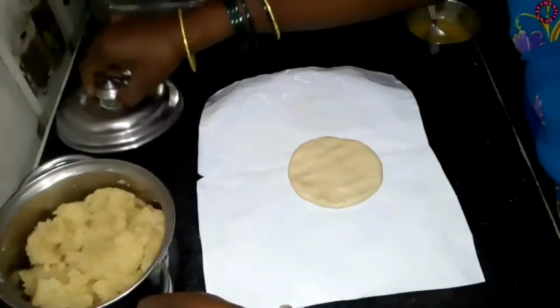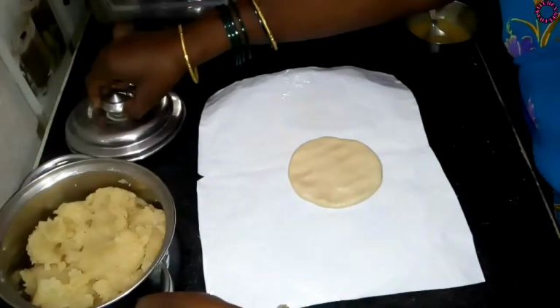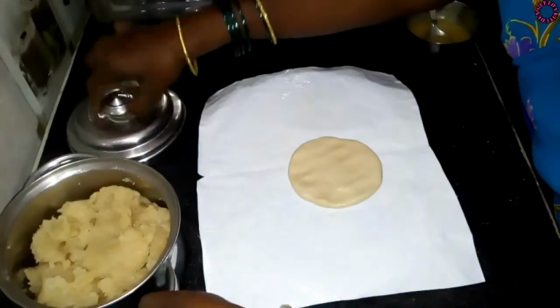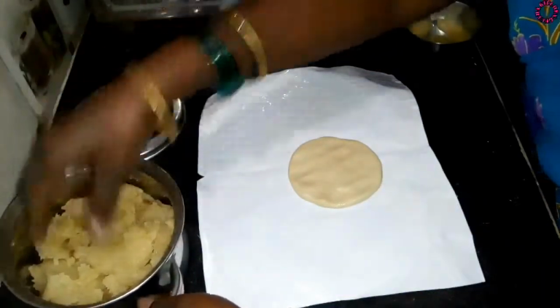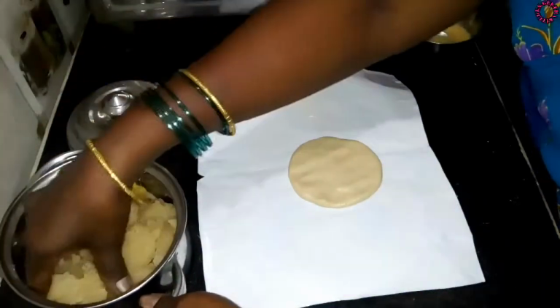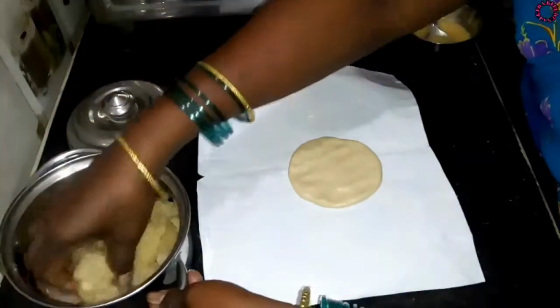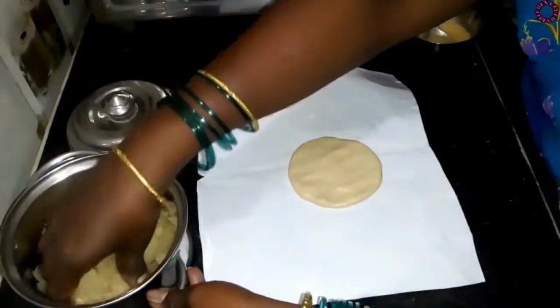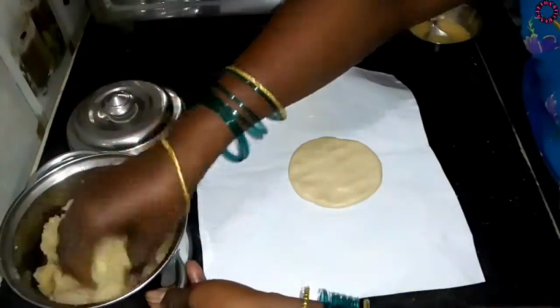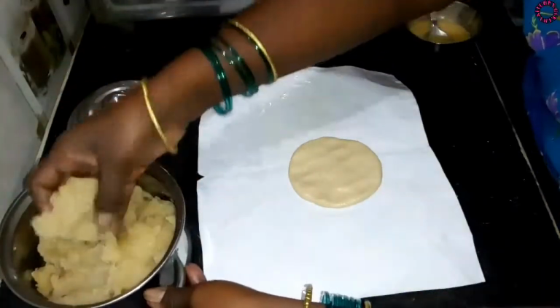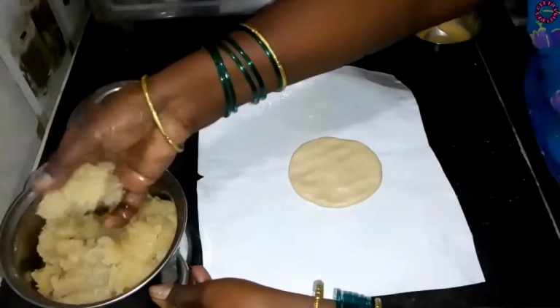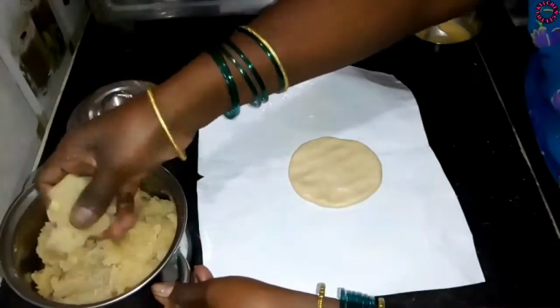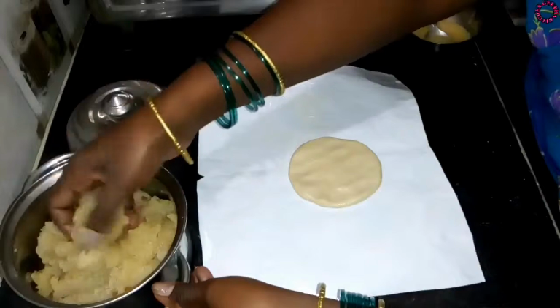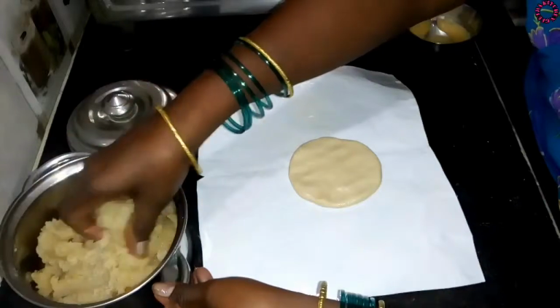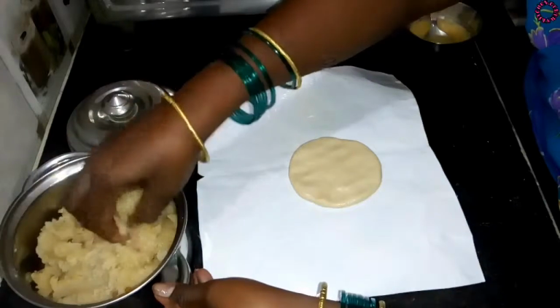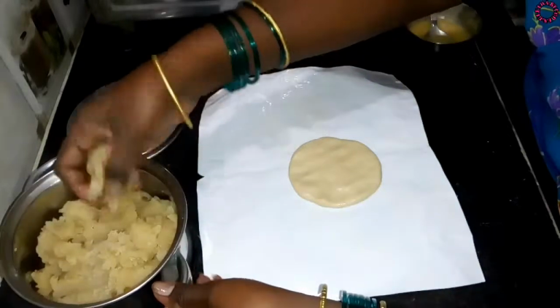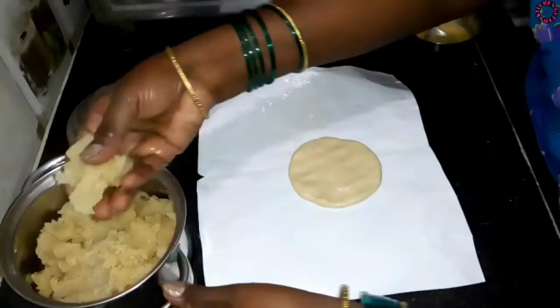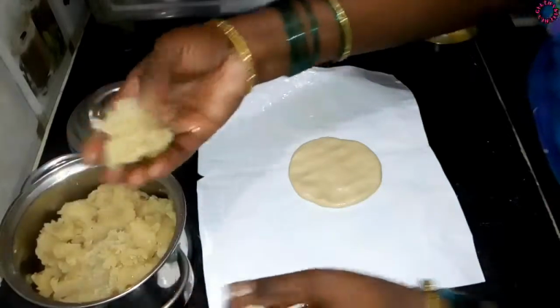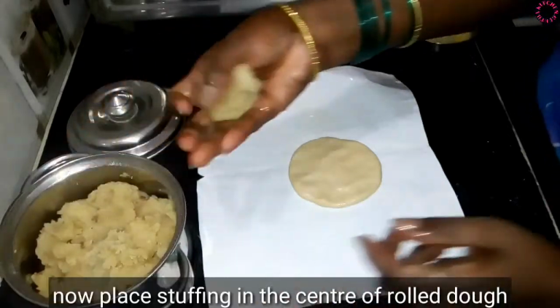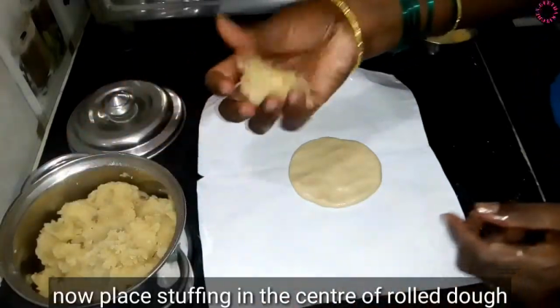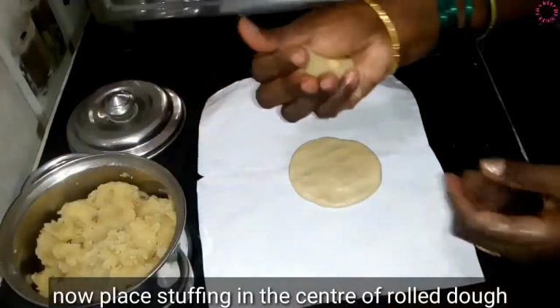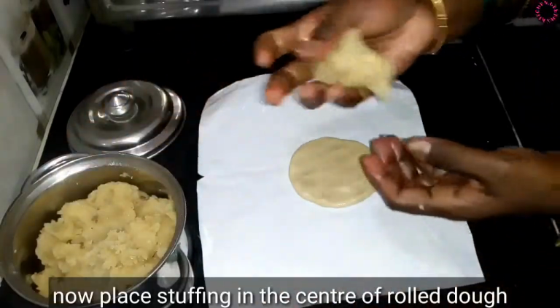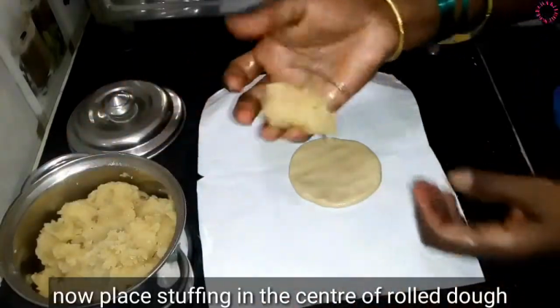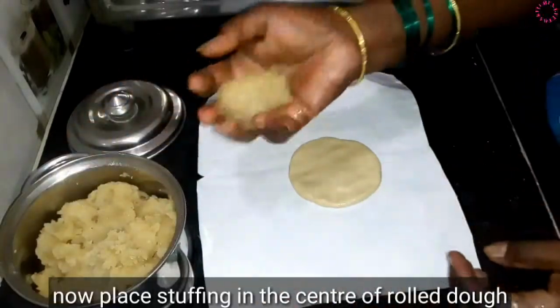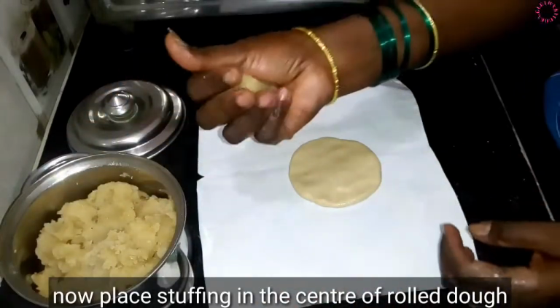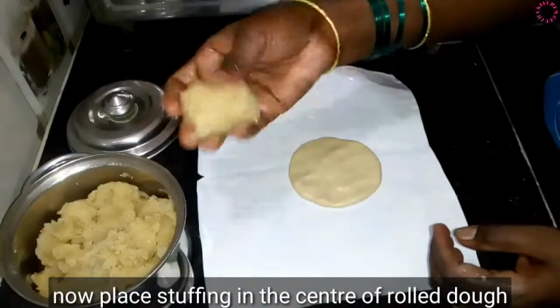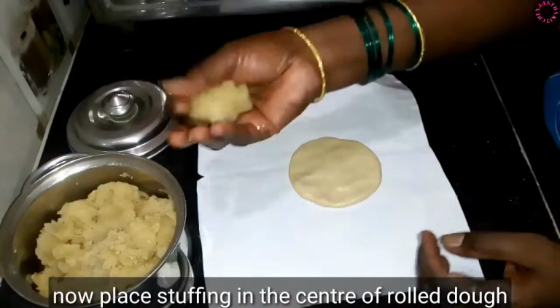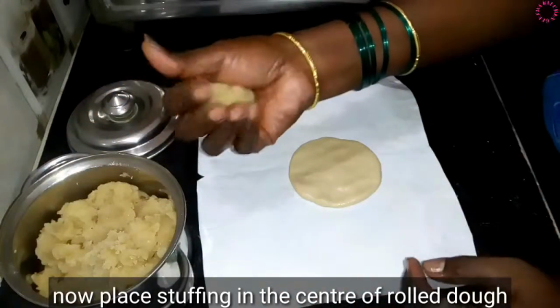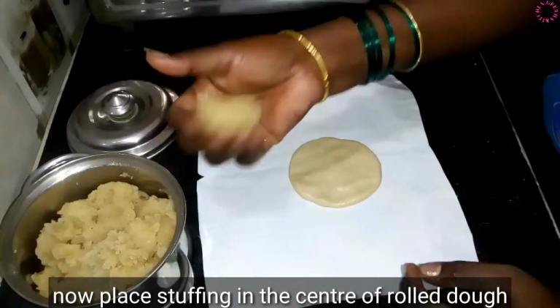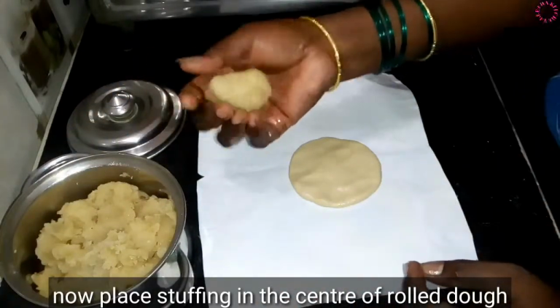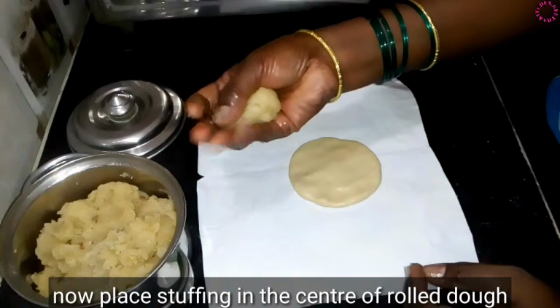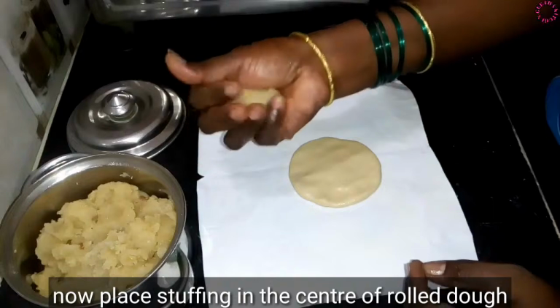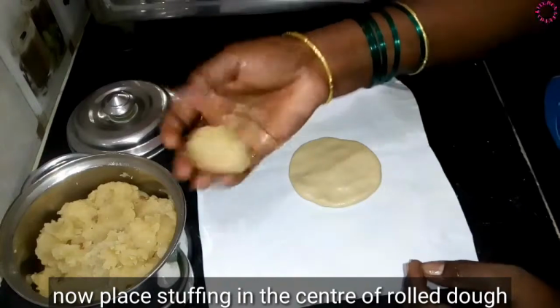Then we will fill the form. When I am ready, I will fill the form of the balls.